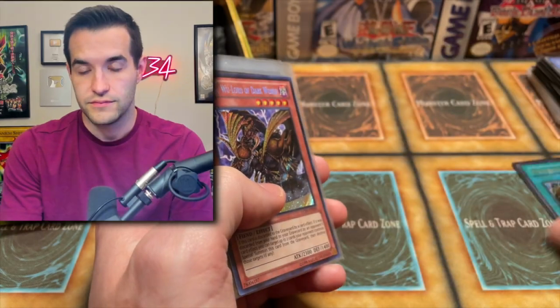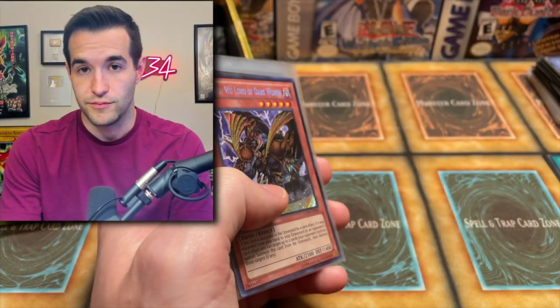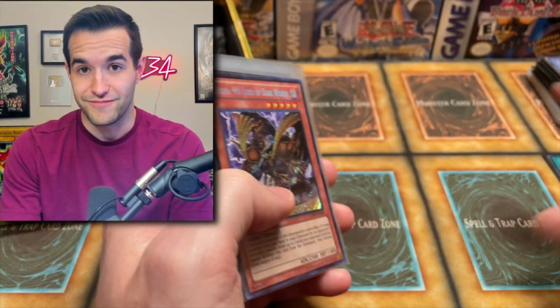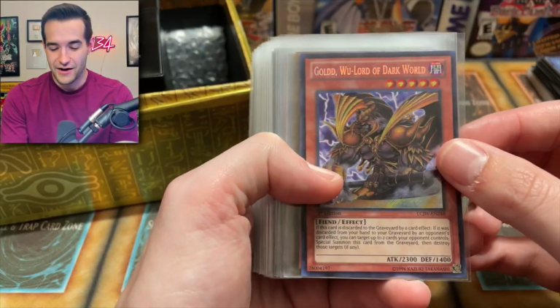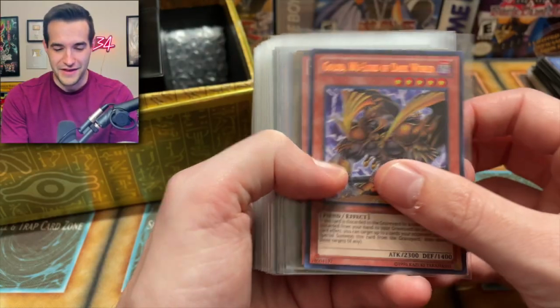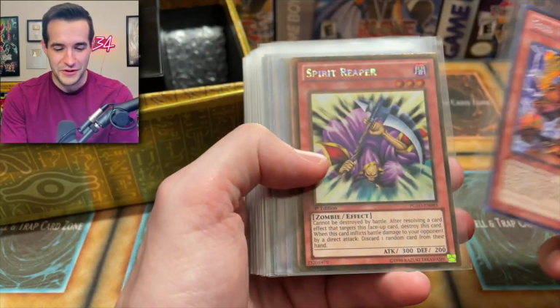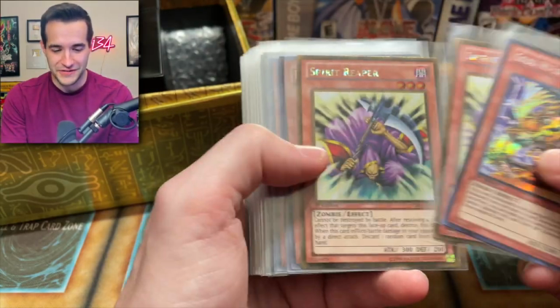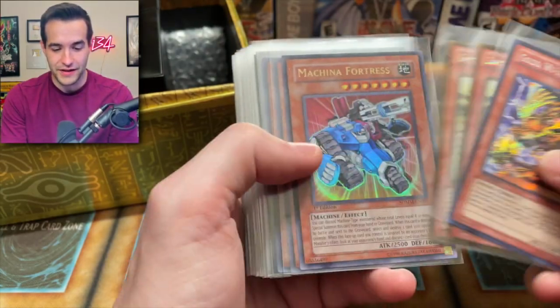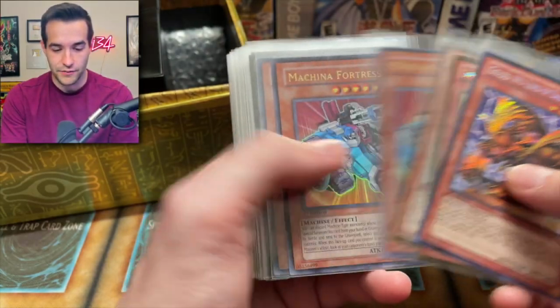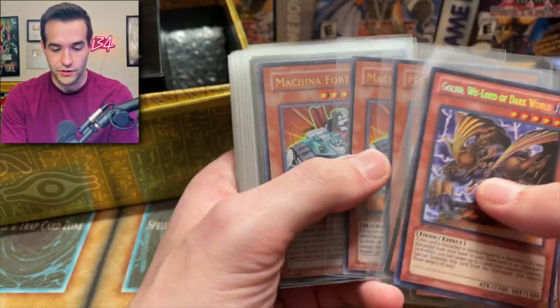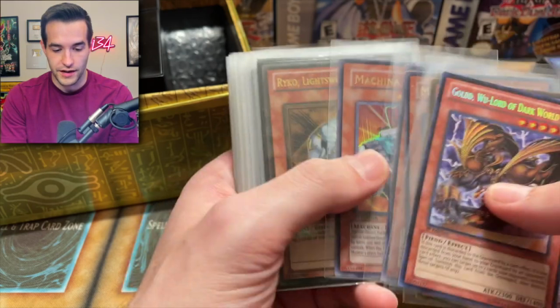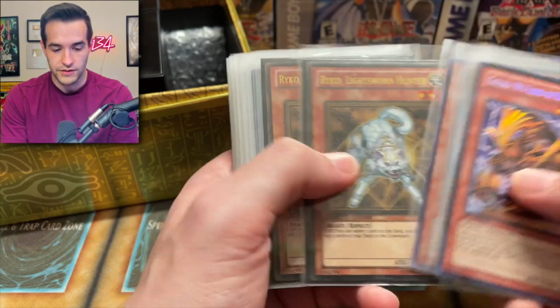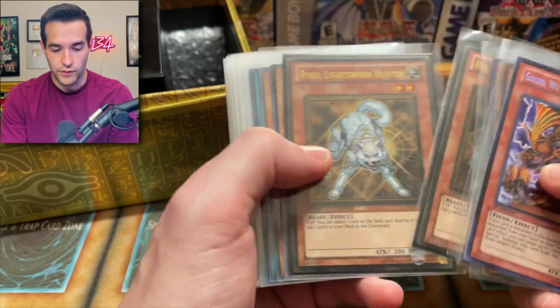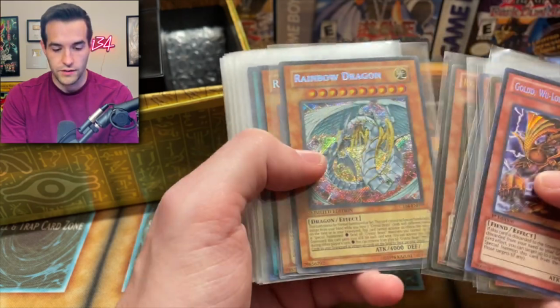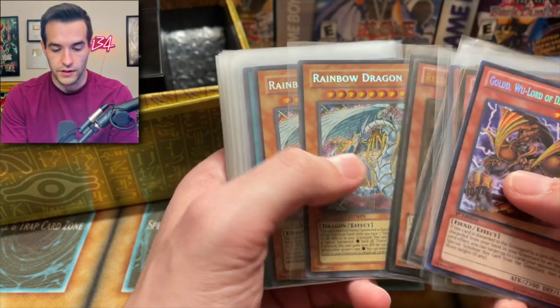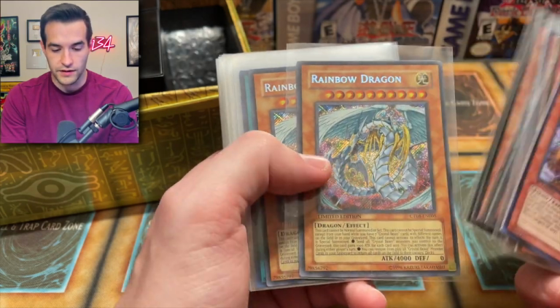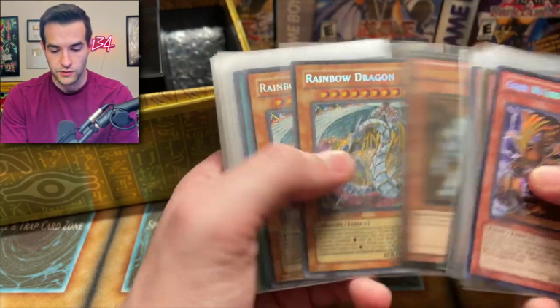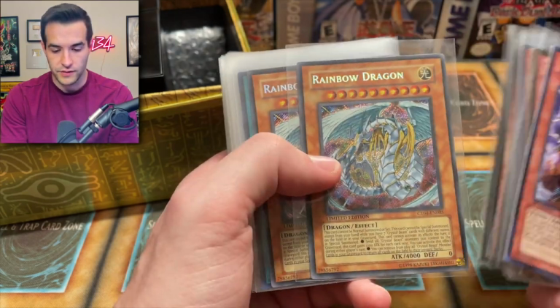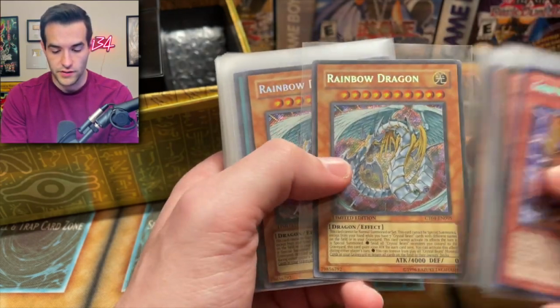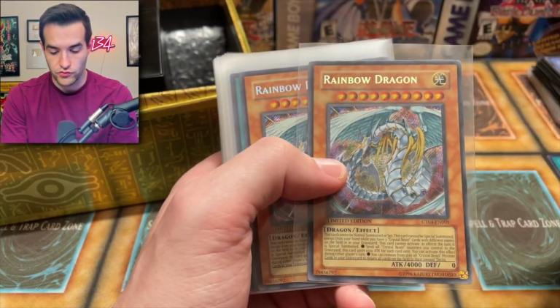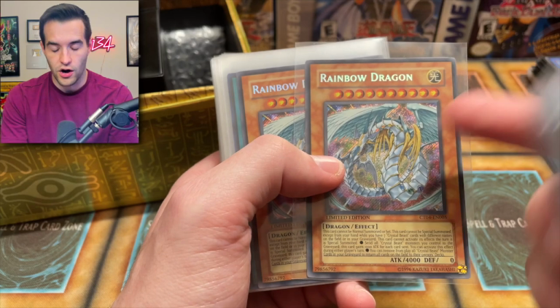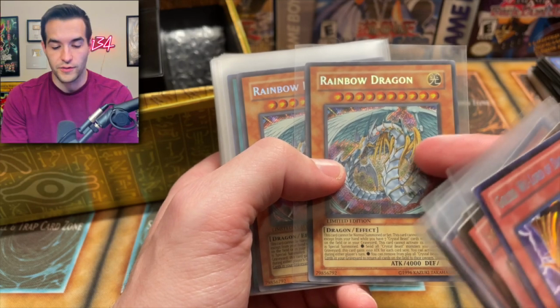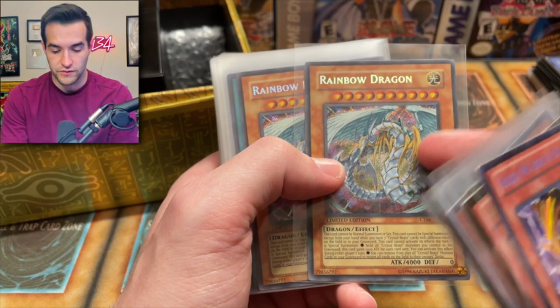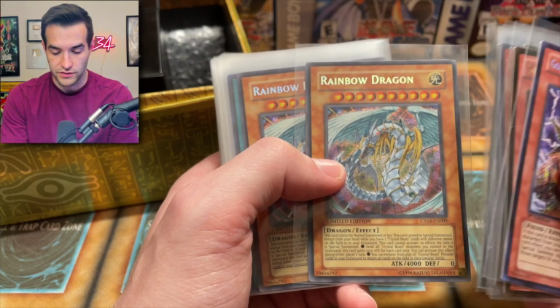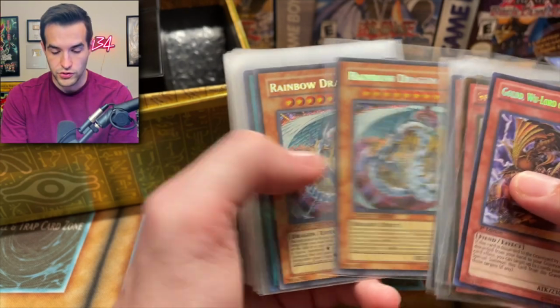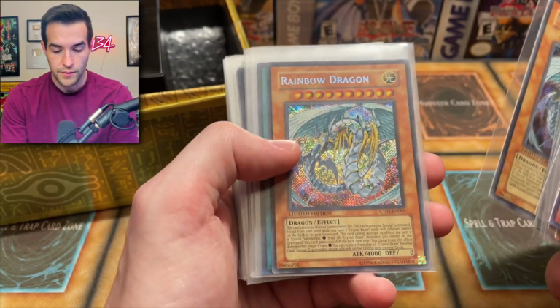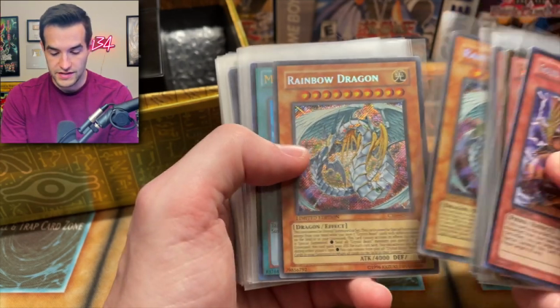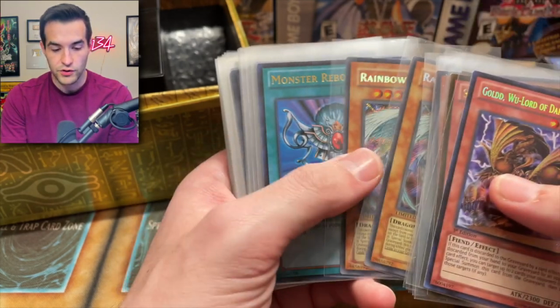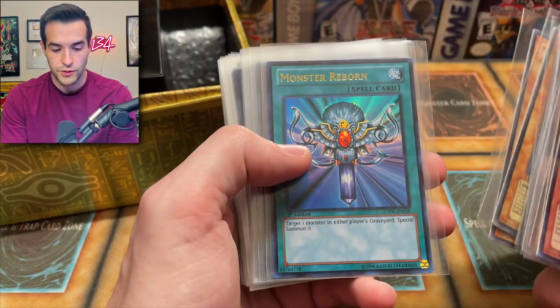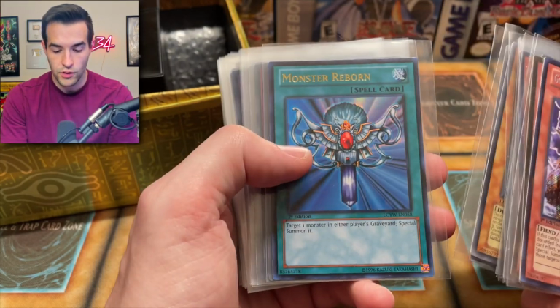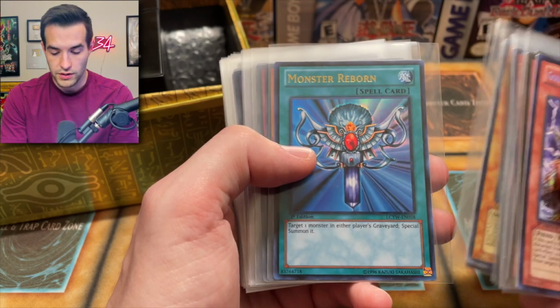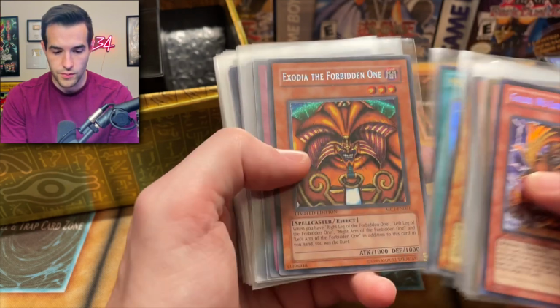Seven Tools of the Bandit — a classic. We like that one. Micro Coder and Number 39. Some pretty decent stuff; Daifo is definitely the best card there. Gold Goldd, Lord of Dark World. A lot of Lightsworn stuff — Rainbow Dragon. I was hoping this was from Tactical Evolution but it's the tin version, which is pretty cool.